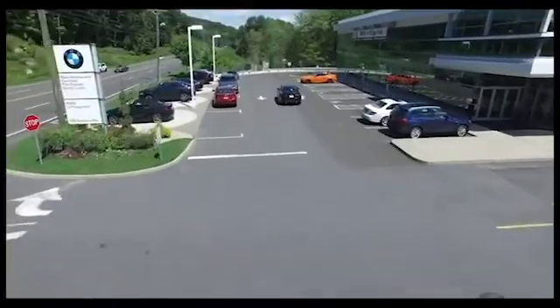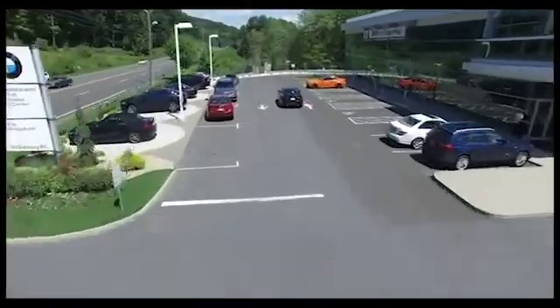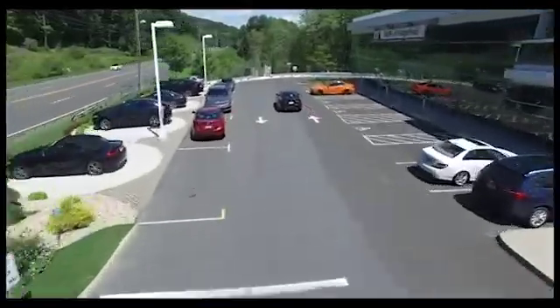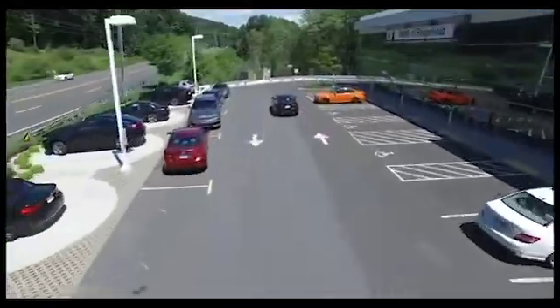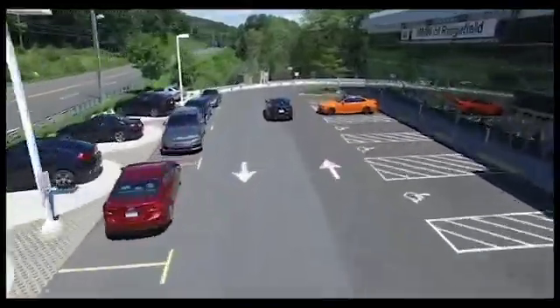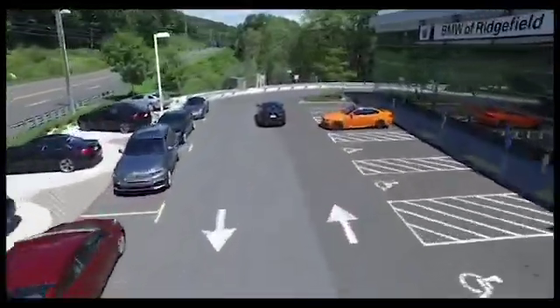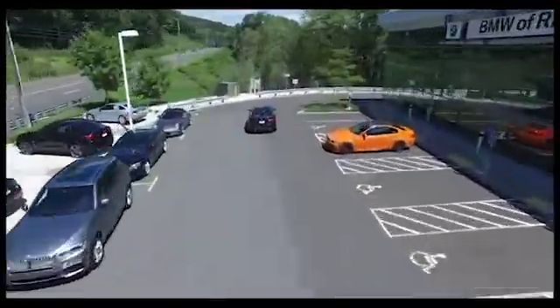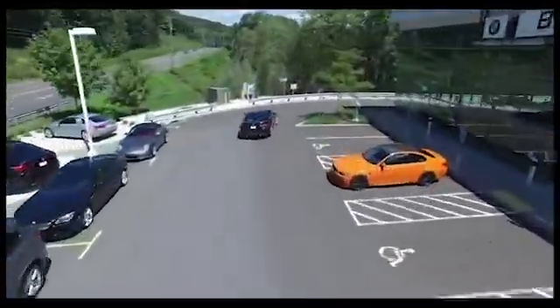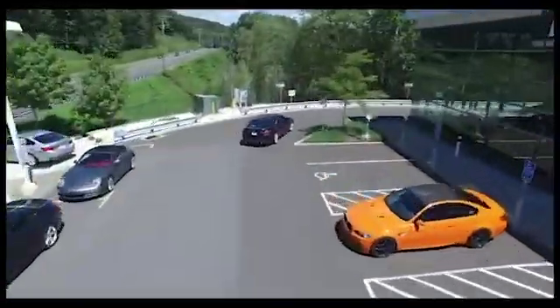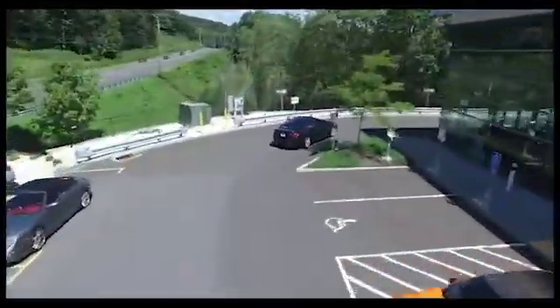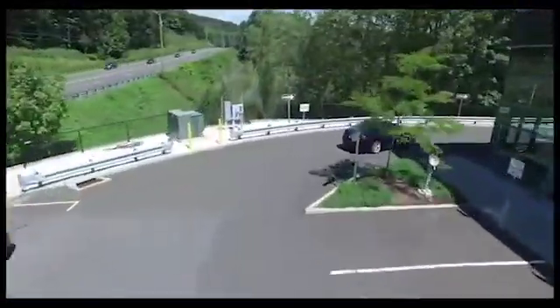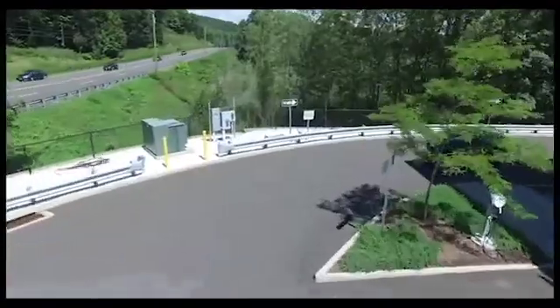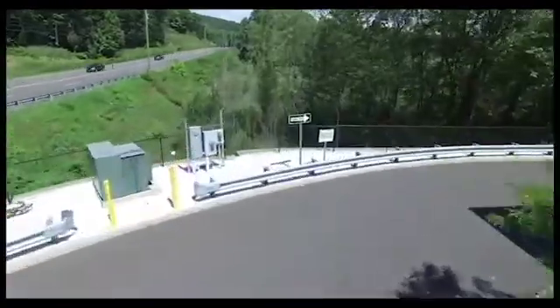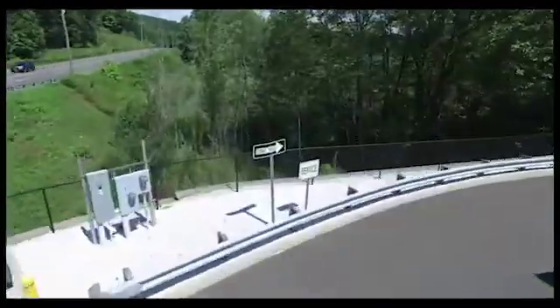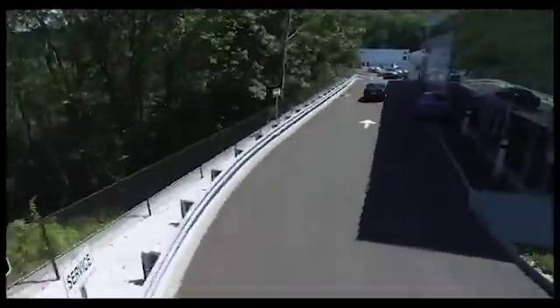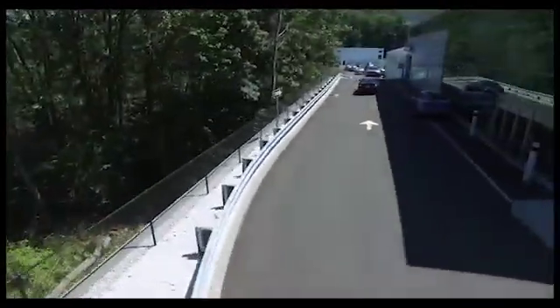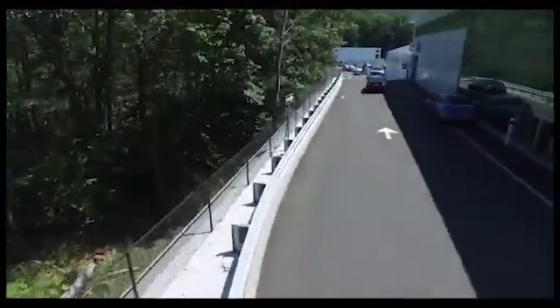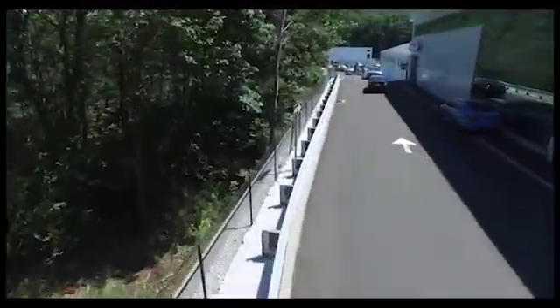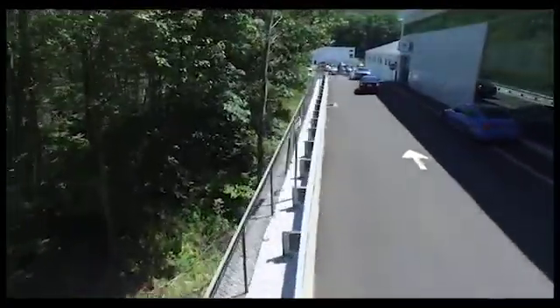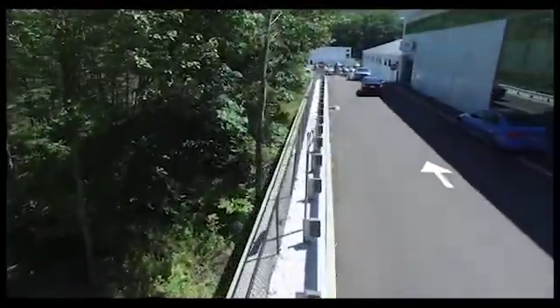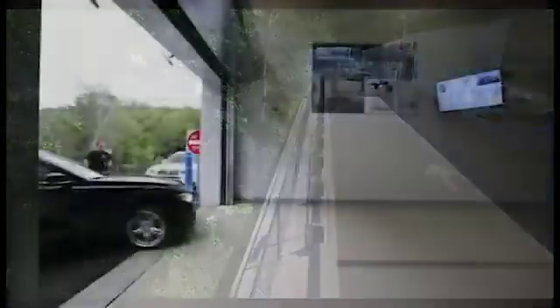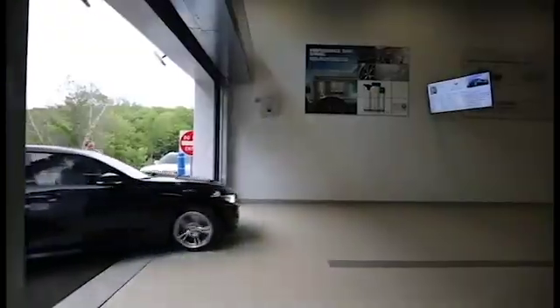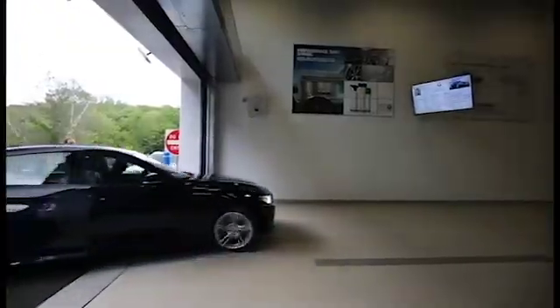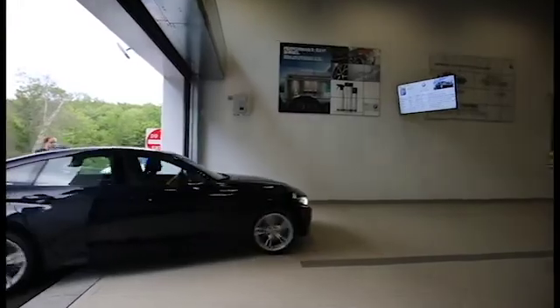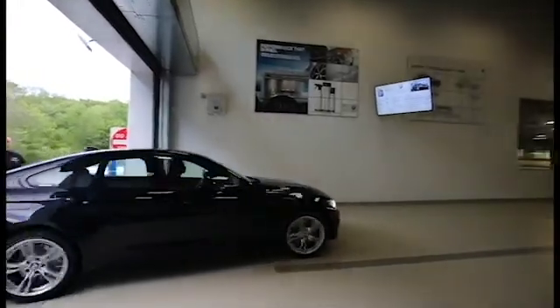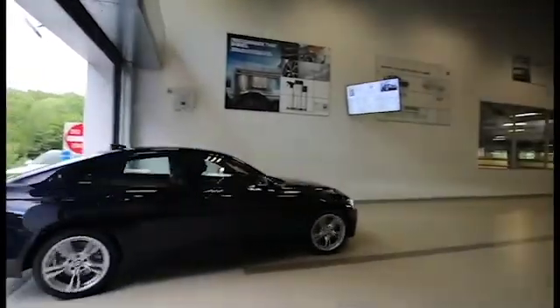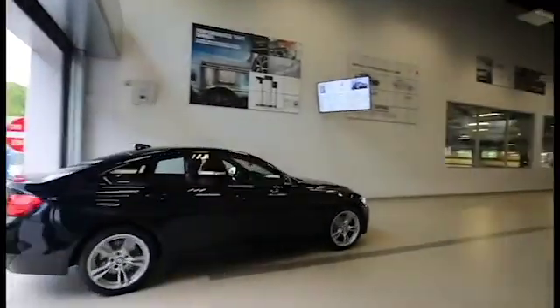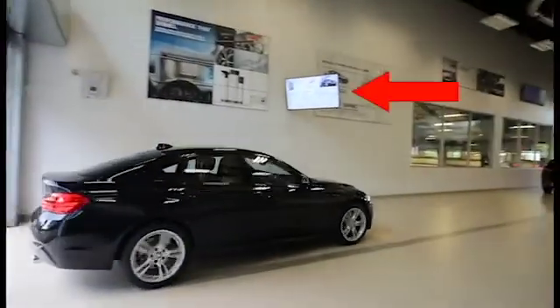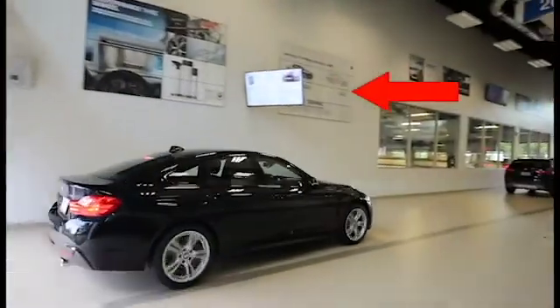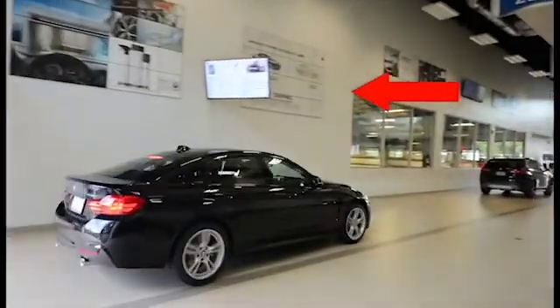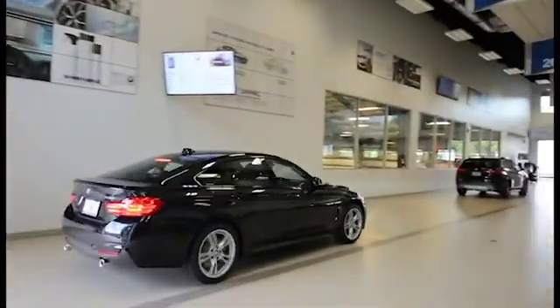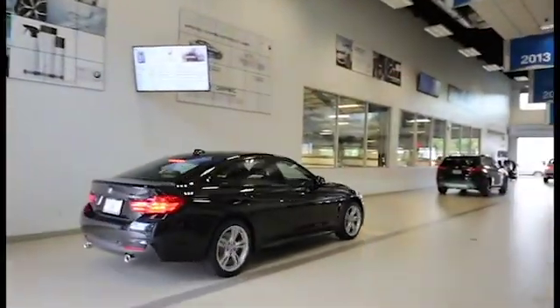Upon arriving at our award-winning center, you will be directed by well-placed signs to our service drive. As you enter the drive, this TV on the left will have your name, appointment time, and service advisor displayed.